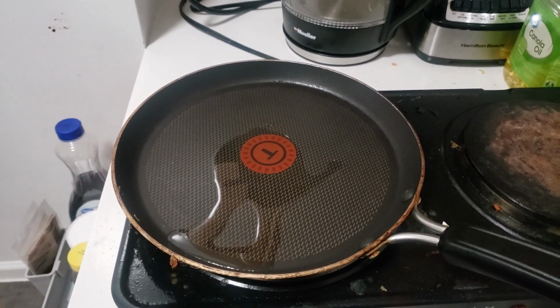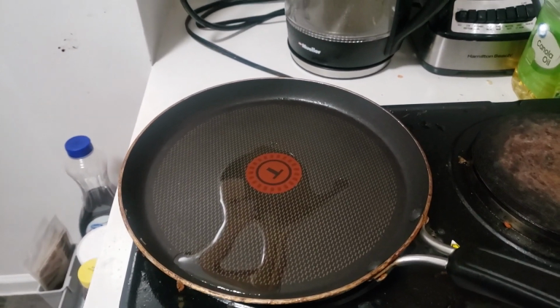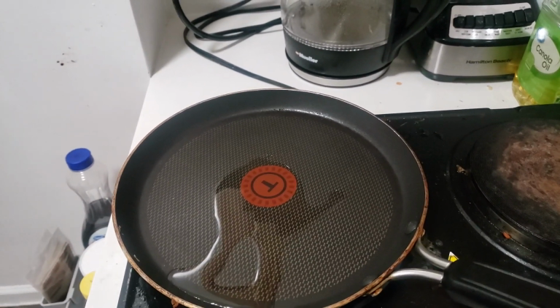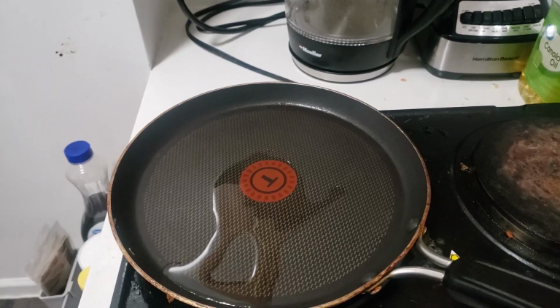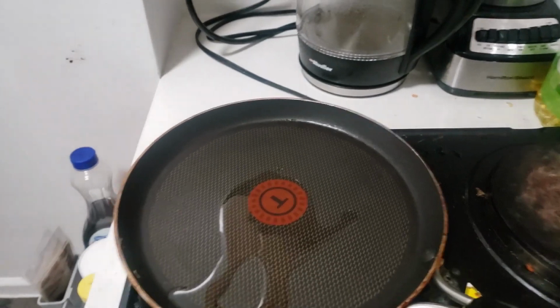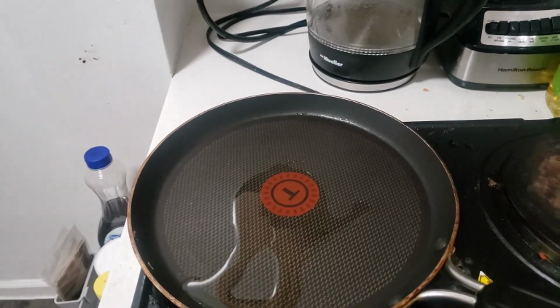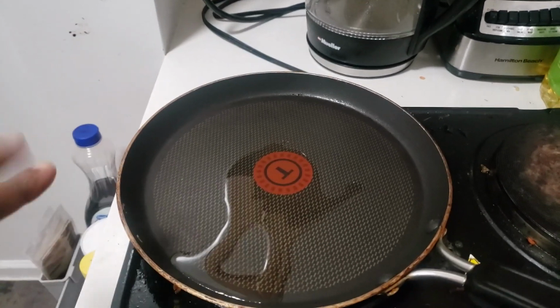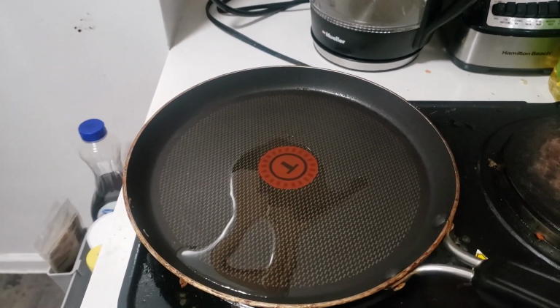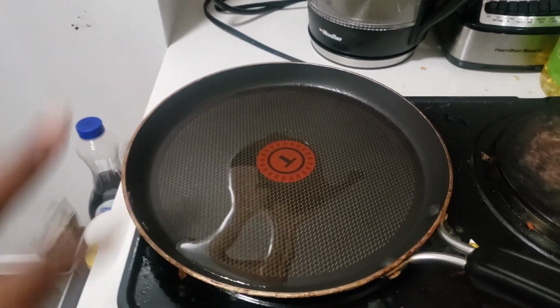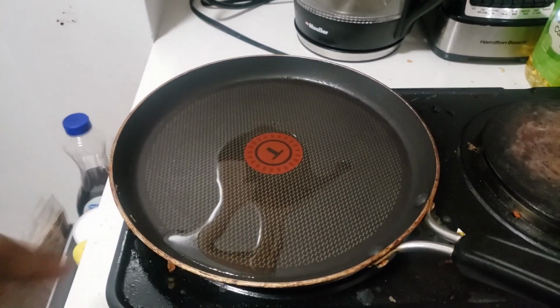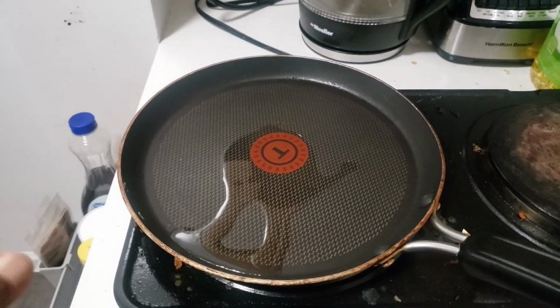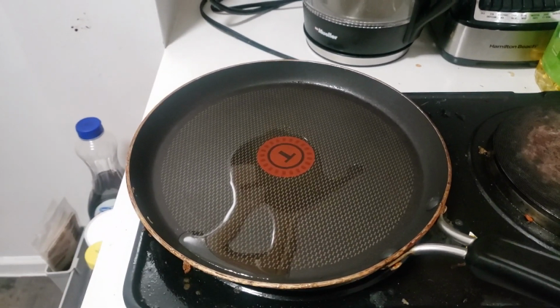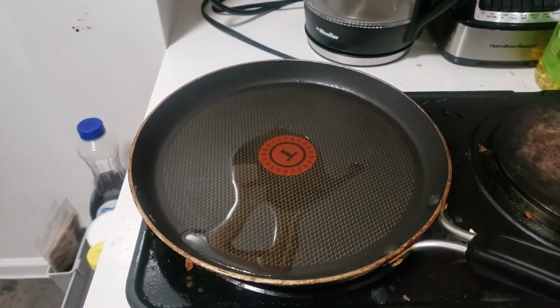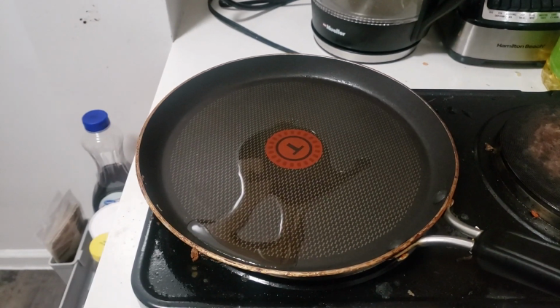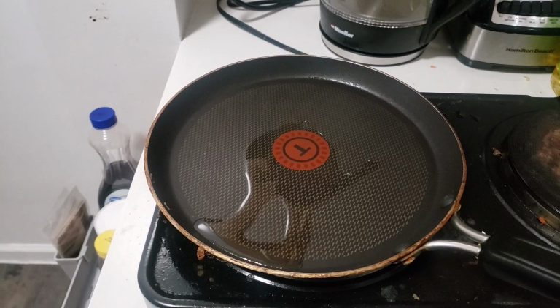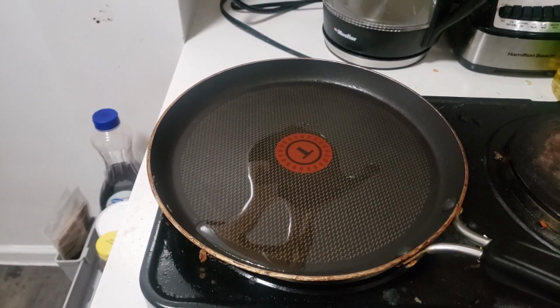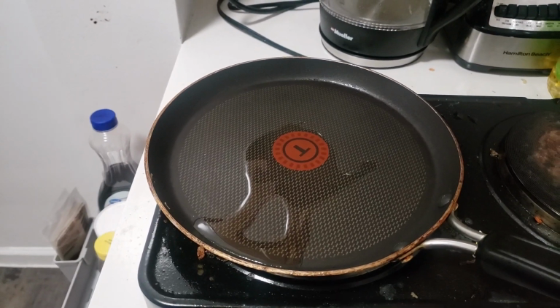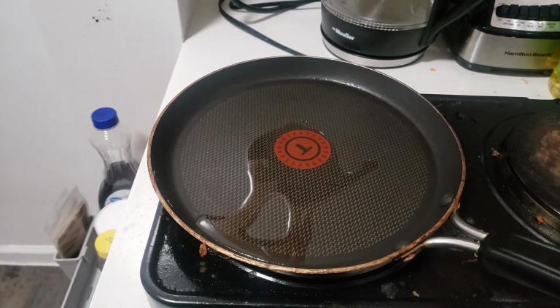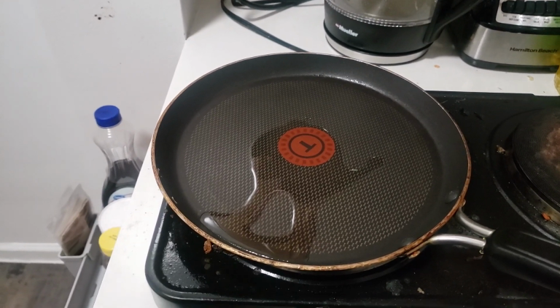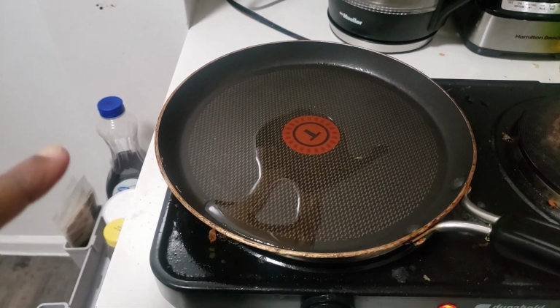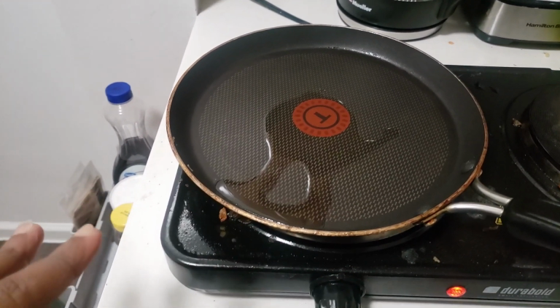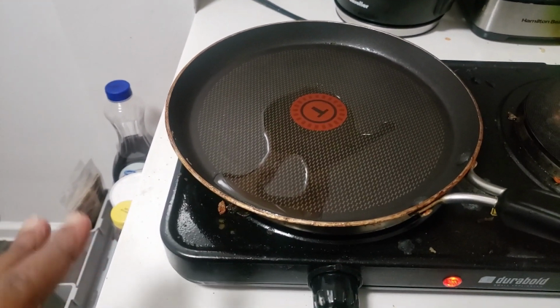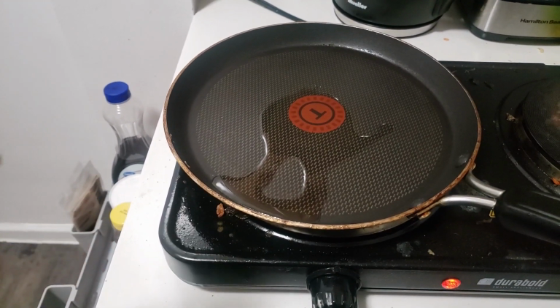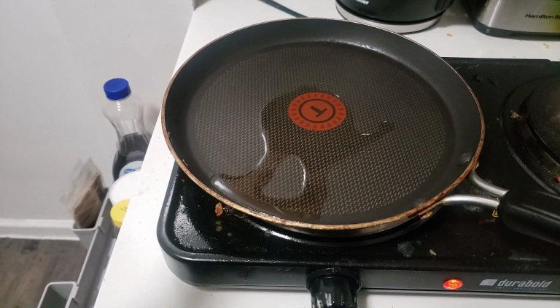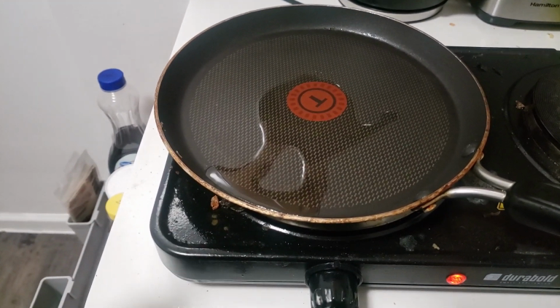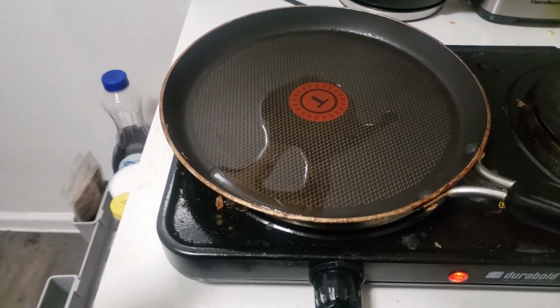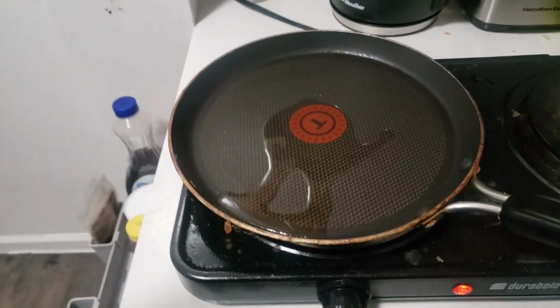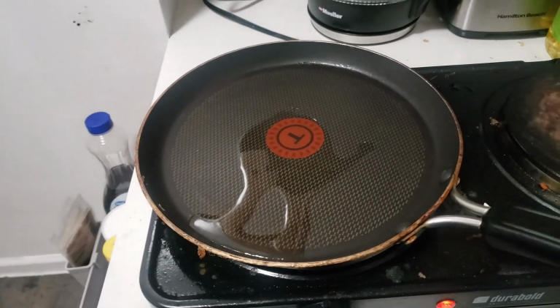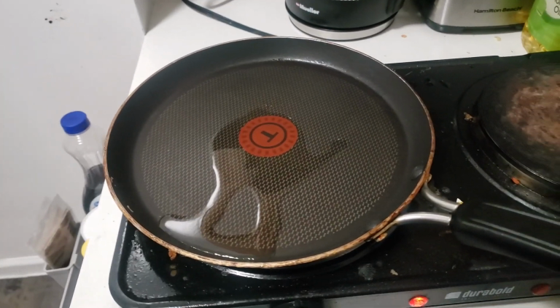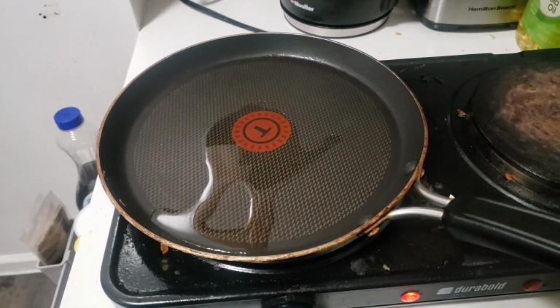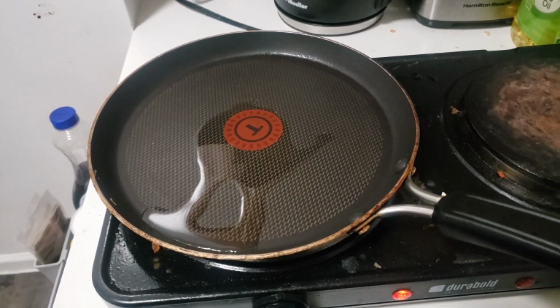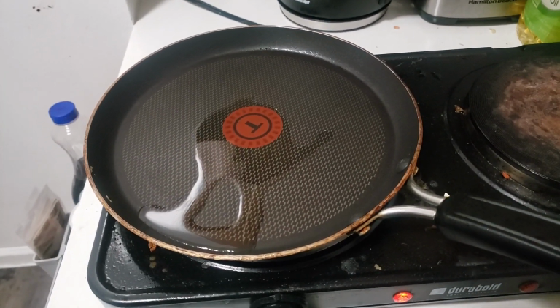We're going to let it heat up and then put the steak in. The recipe says wait three minutes for it to brown on one side and then flip it. I'm going to try my hardest not to undercook the steak — I'm kind of horrified.